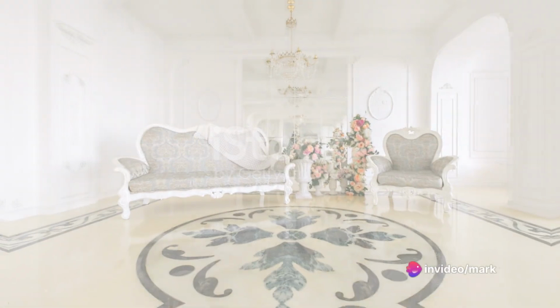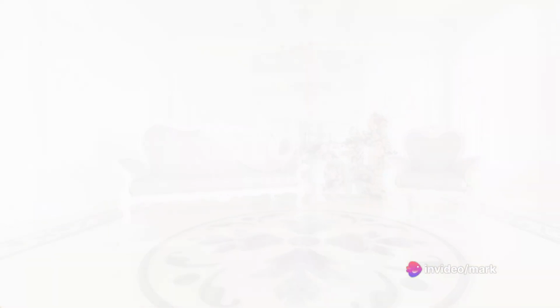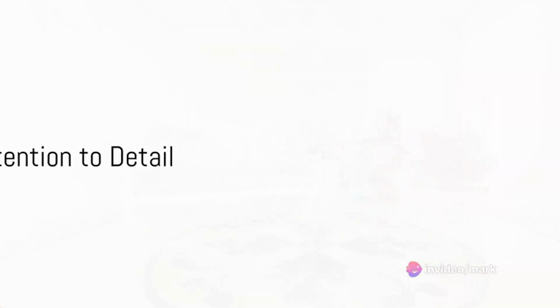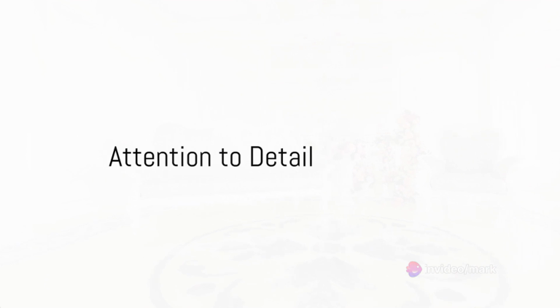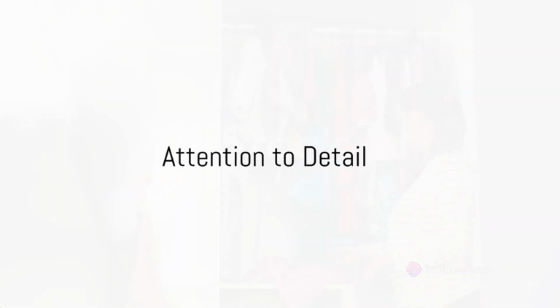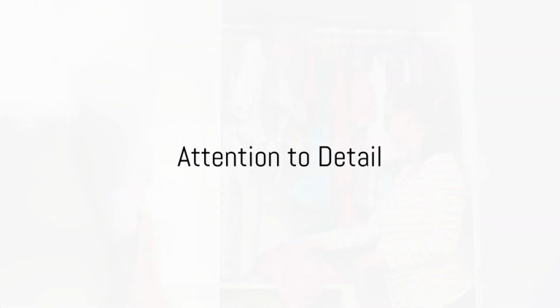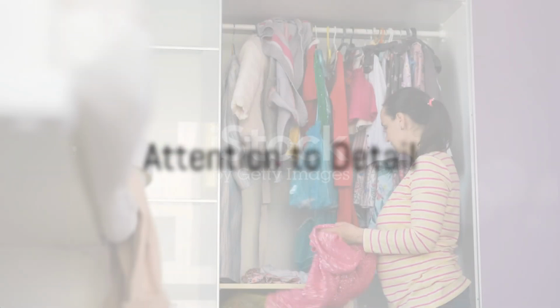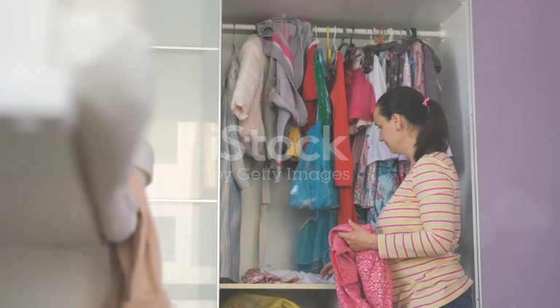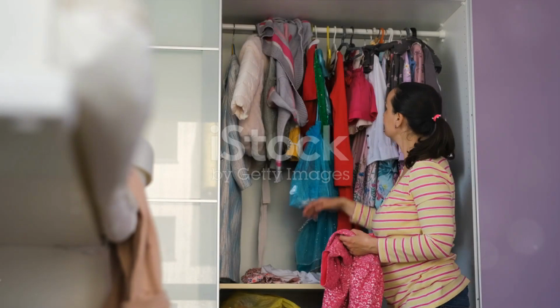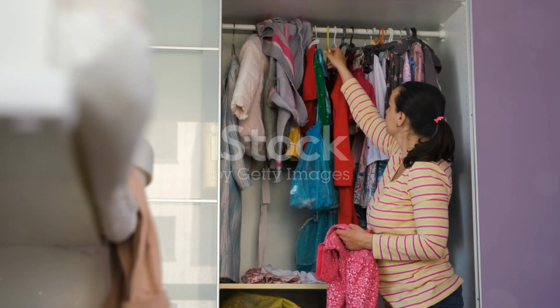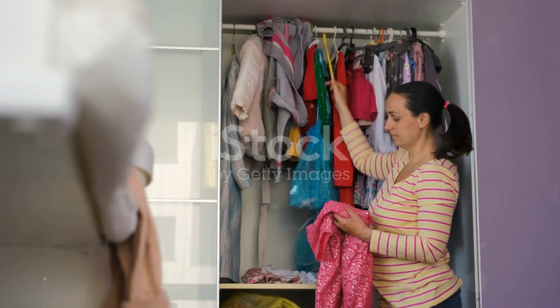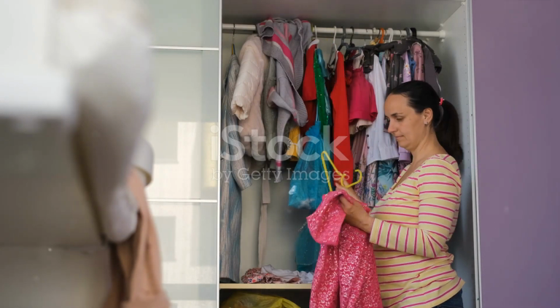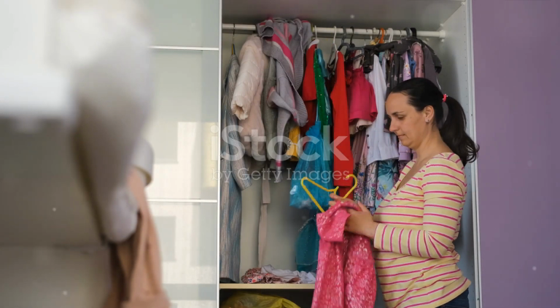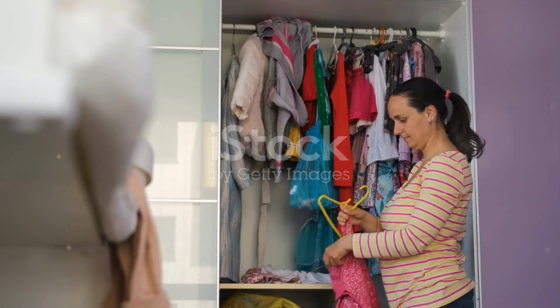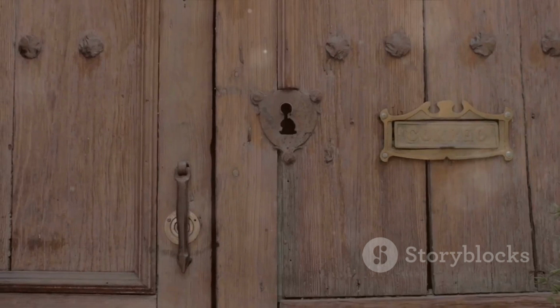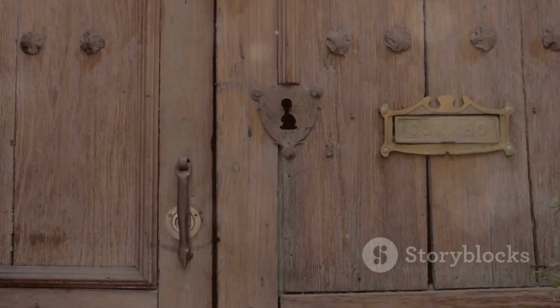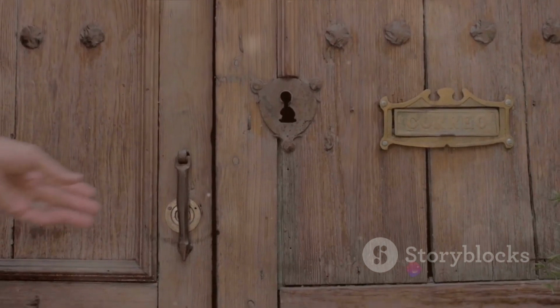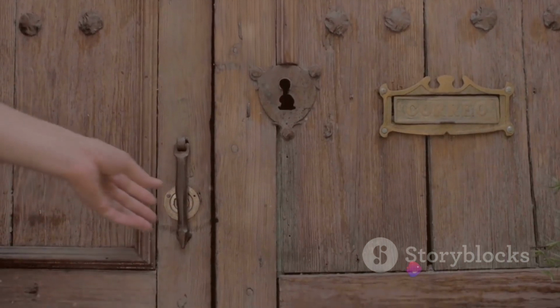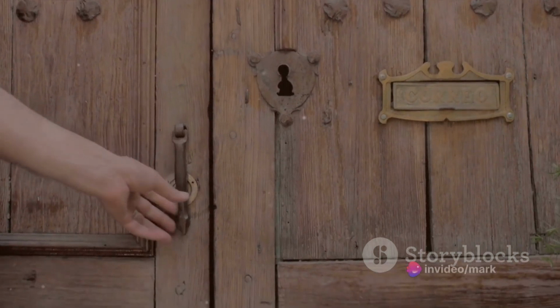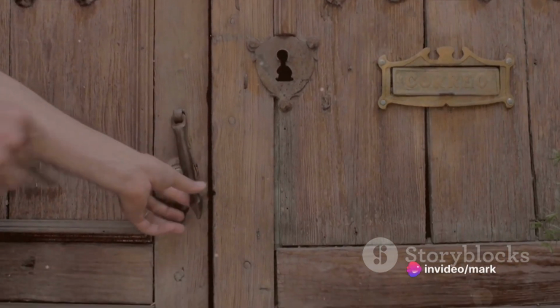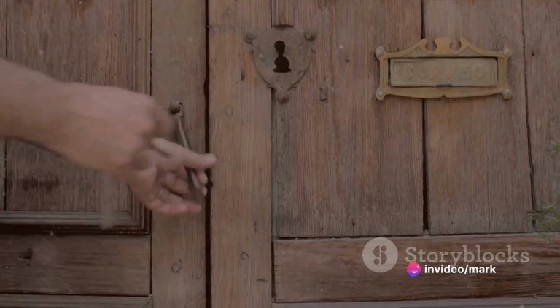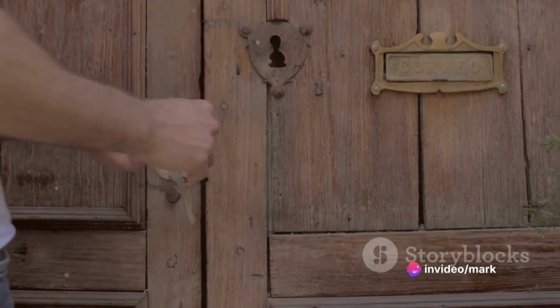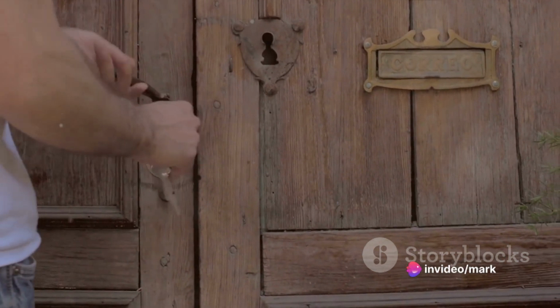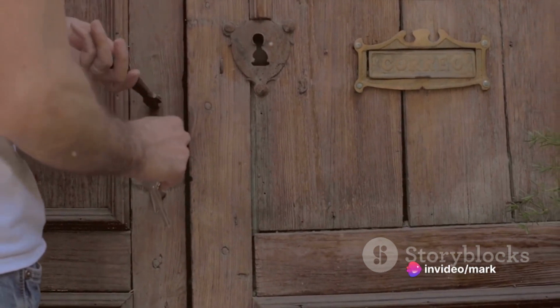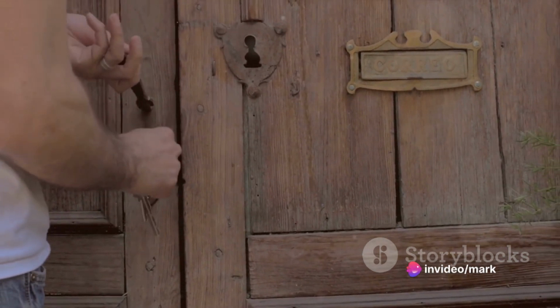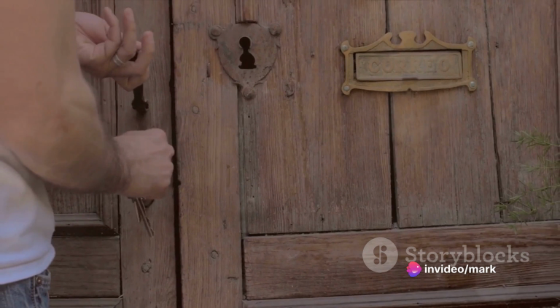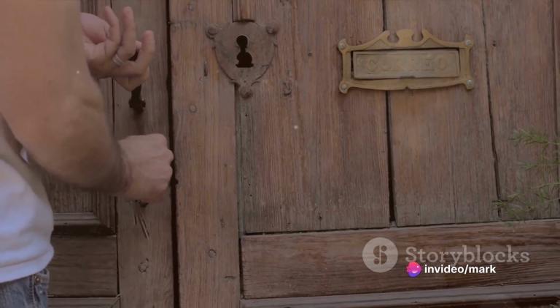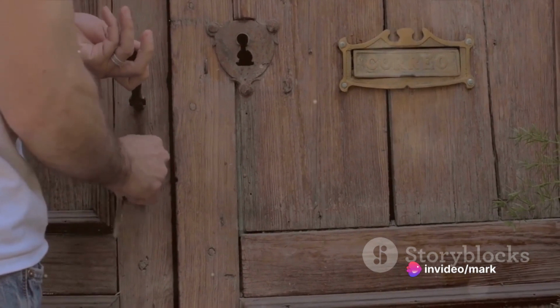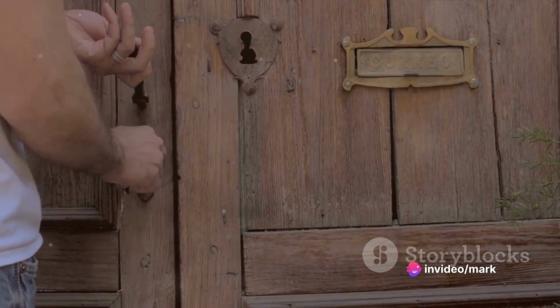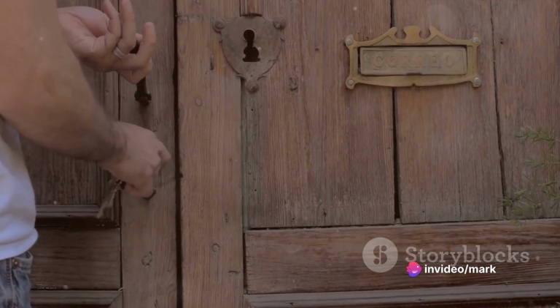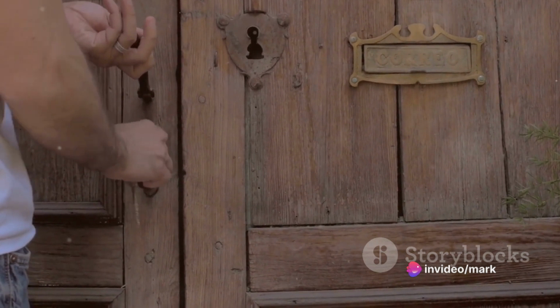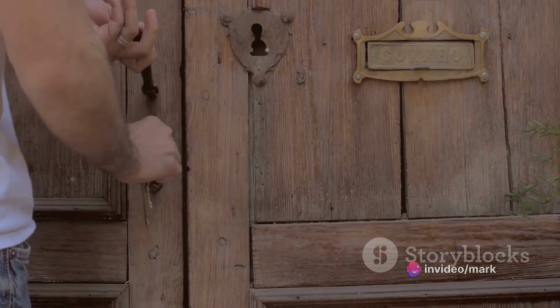Also, attention to detail is key. This involves removing any clutter and ensuring the property is clean and tidy, but it also means capturing the little things that make a property unique — a beautiful tile pattern, a vintage doorknob, or a stunning view from the balcony.